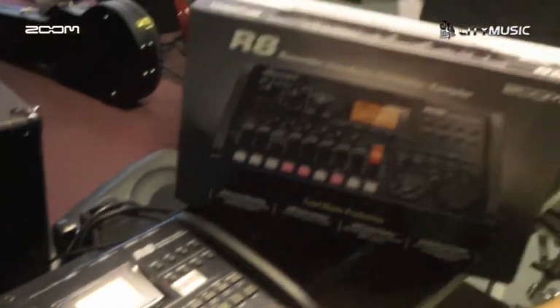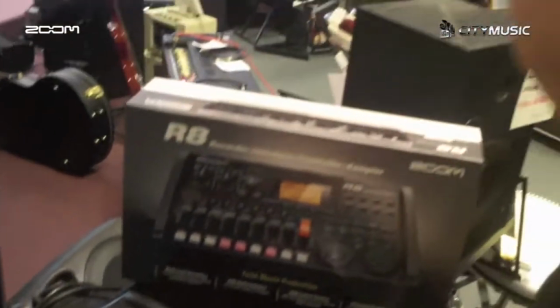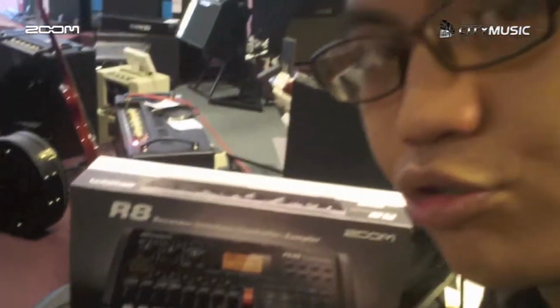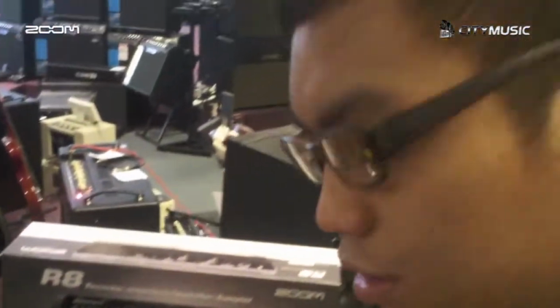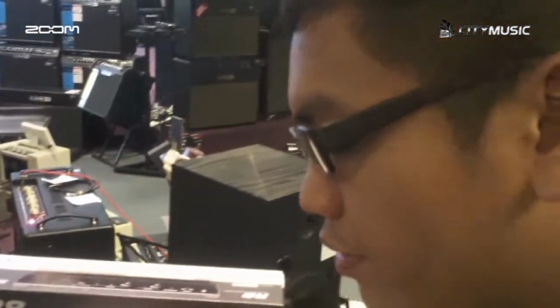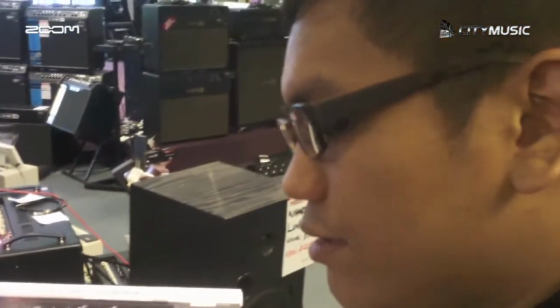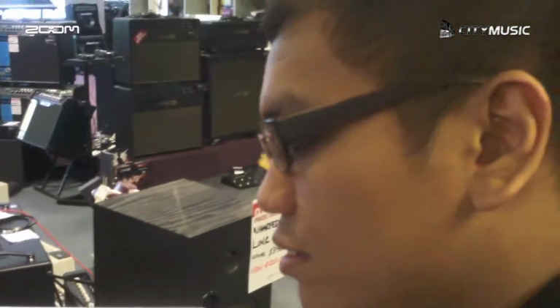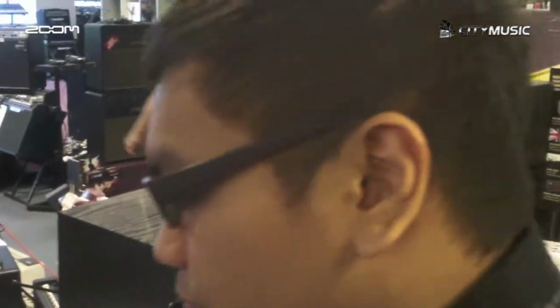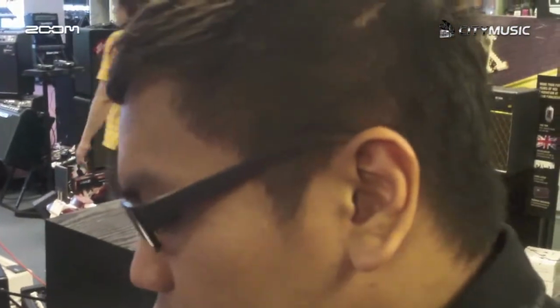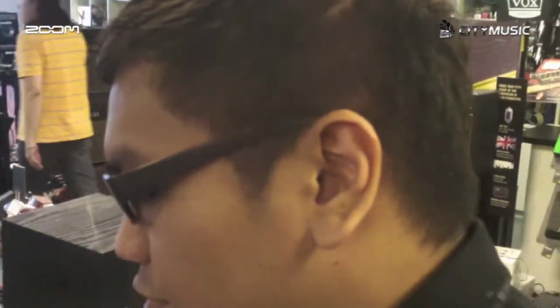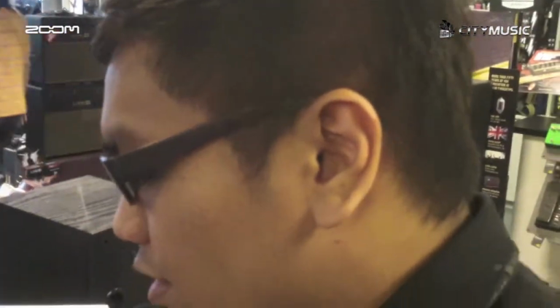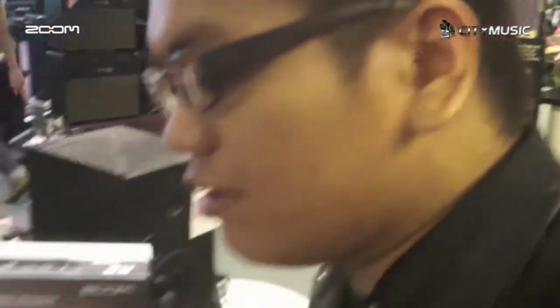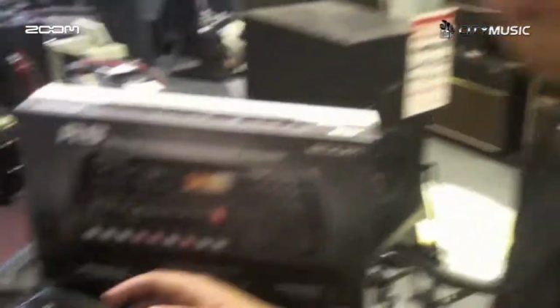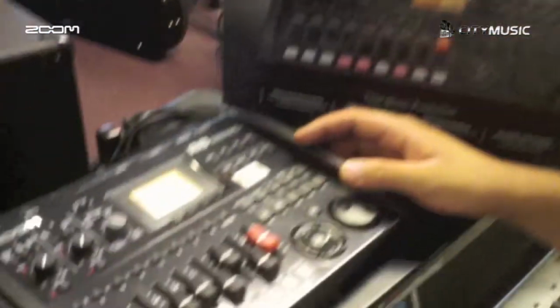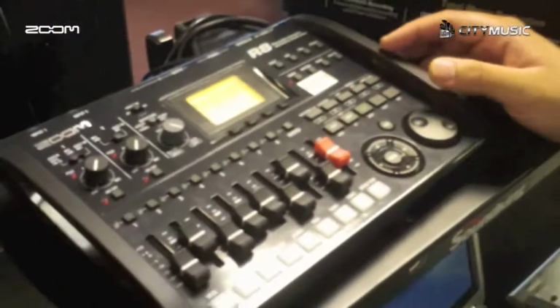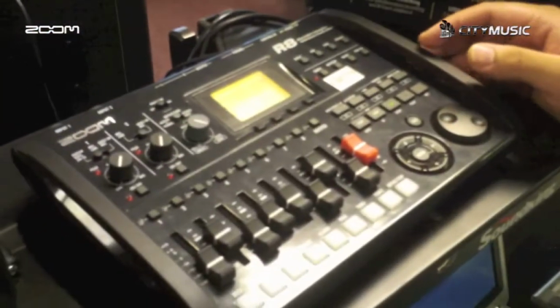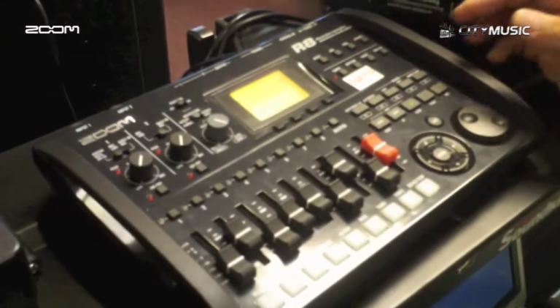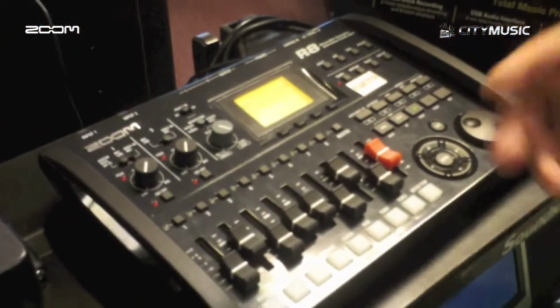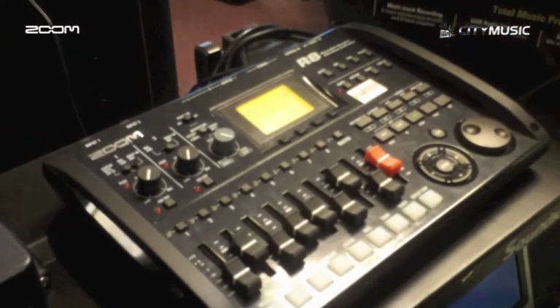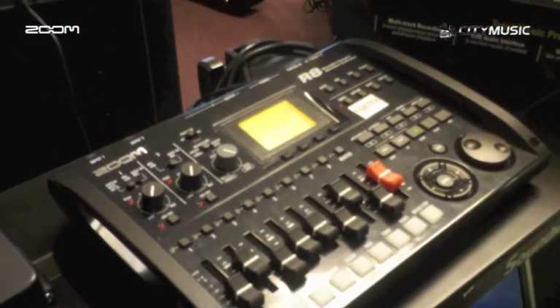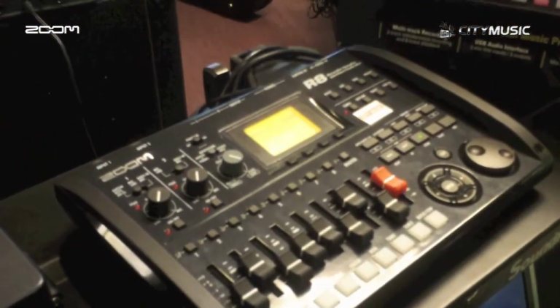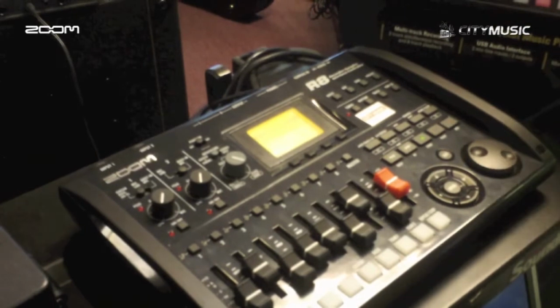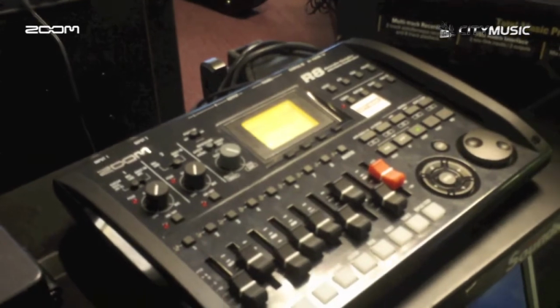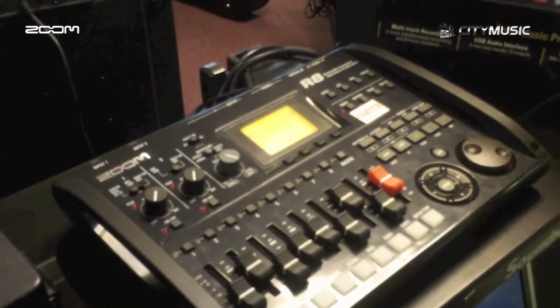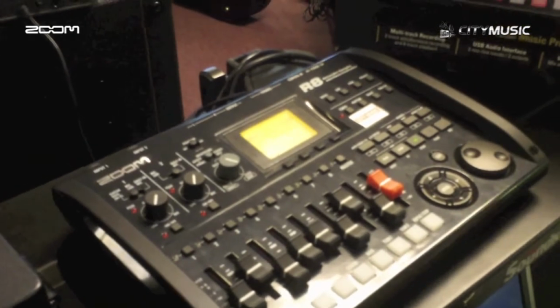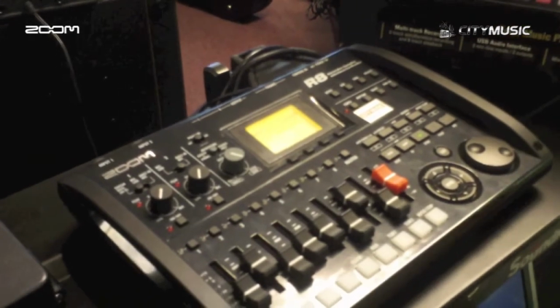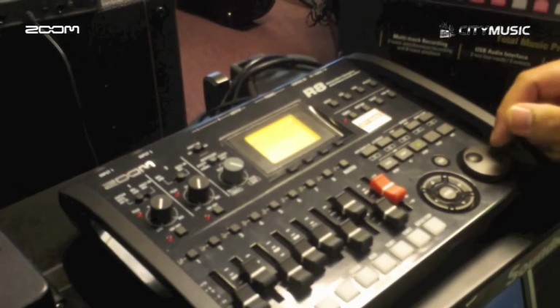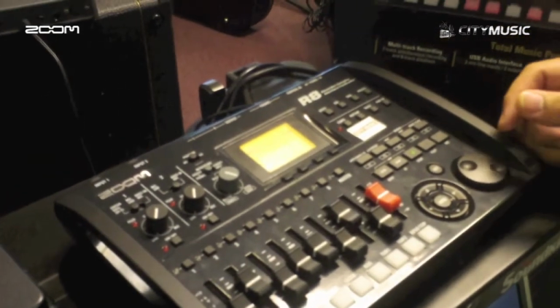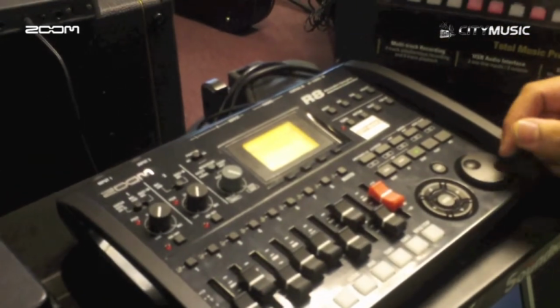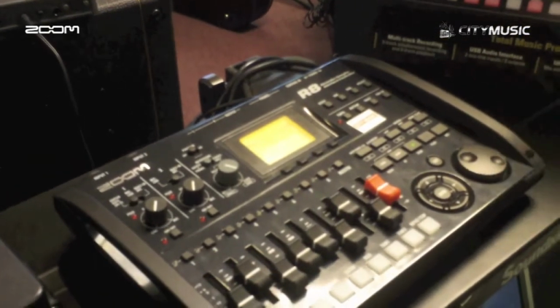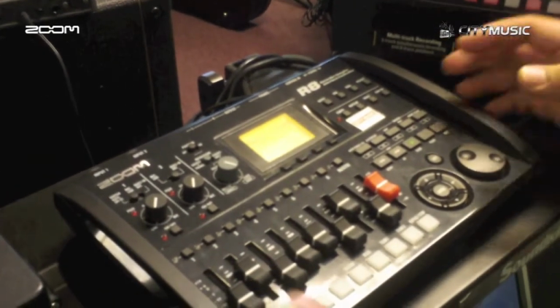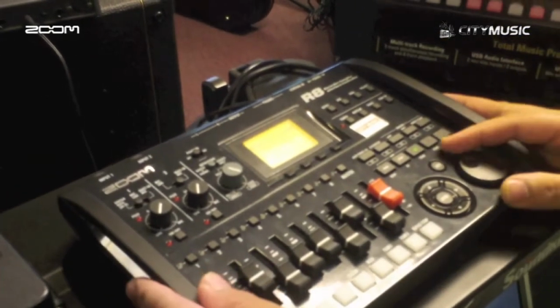You can also use it as a controller. It comes with 8 tracks playback and 2 tracks simultaneously recording.